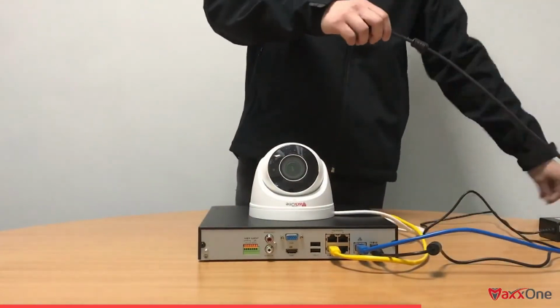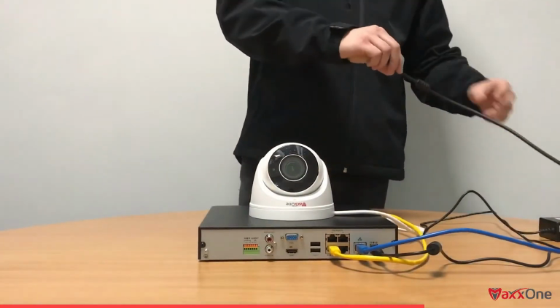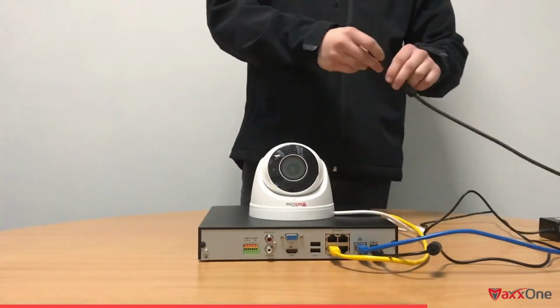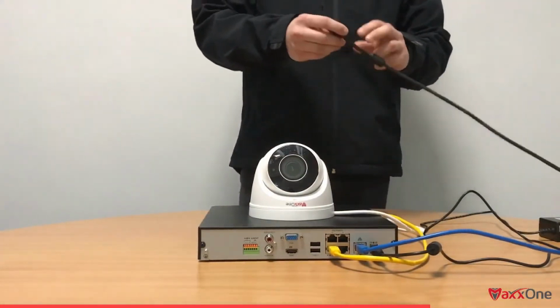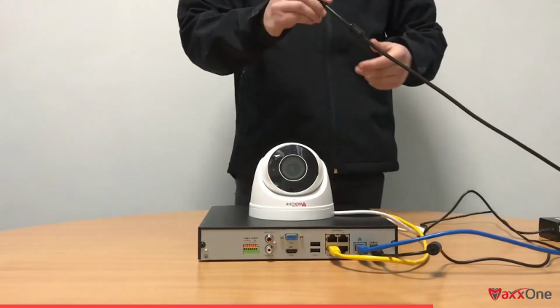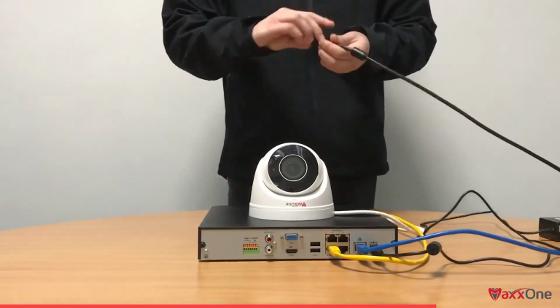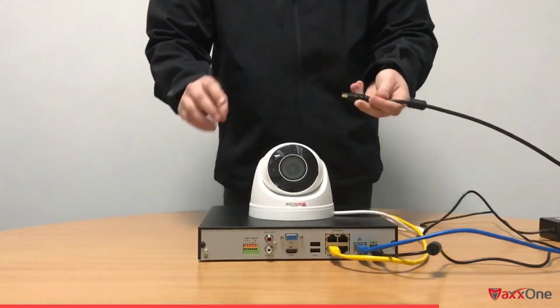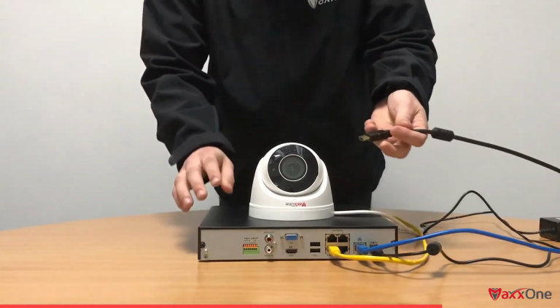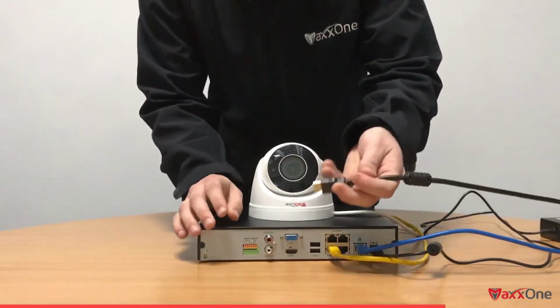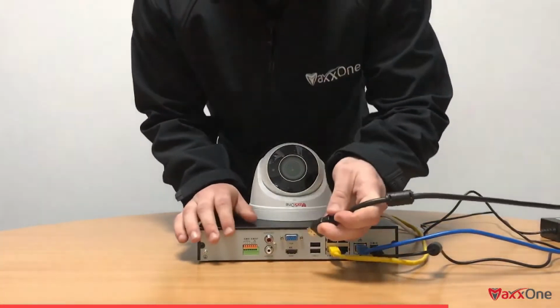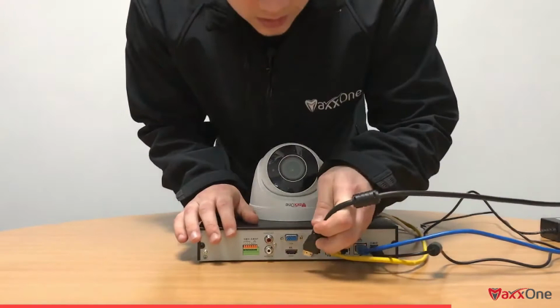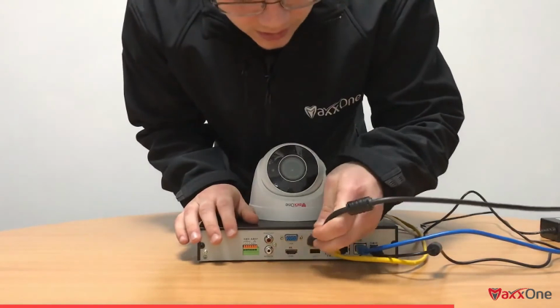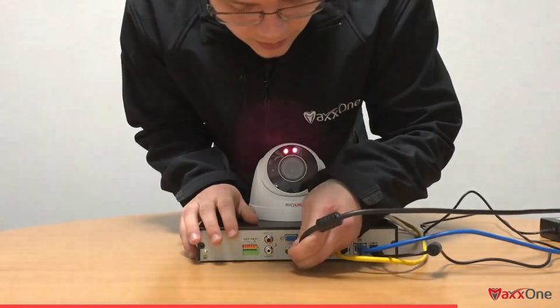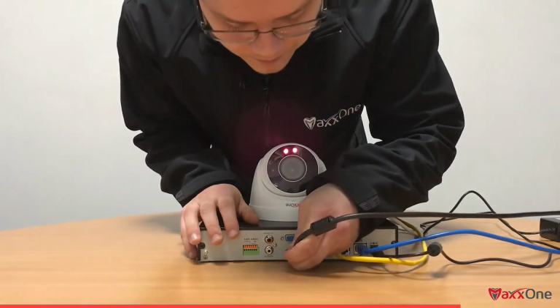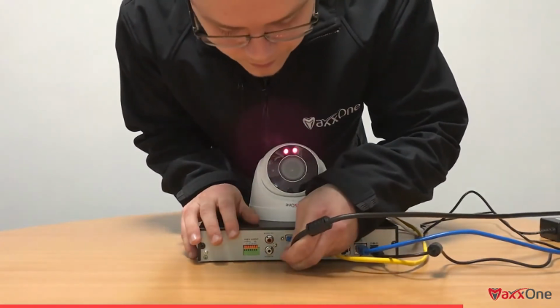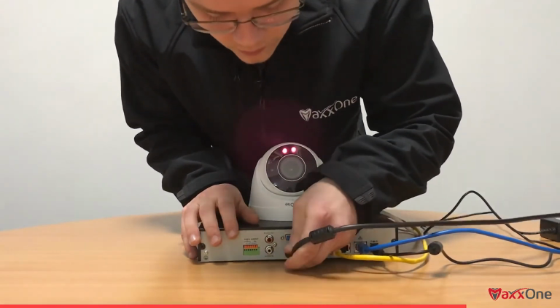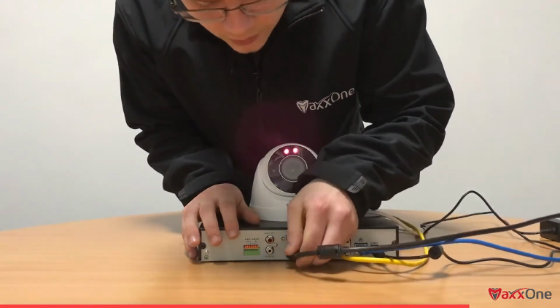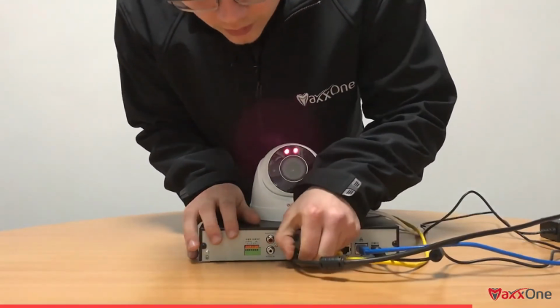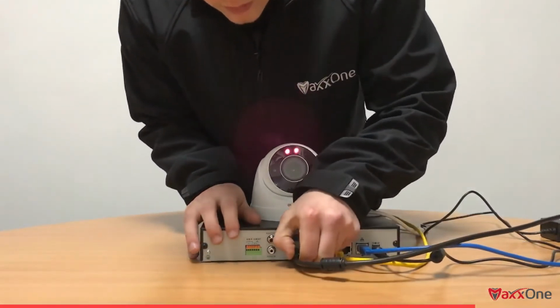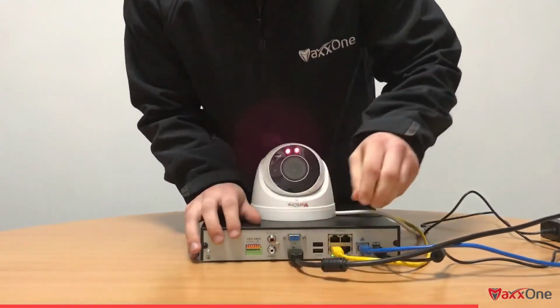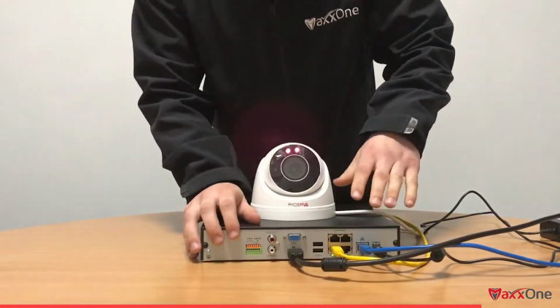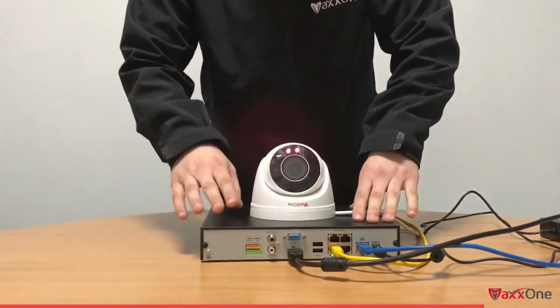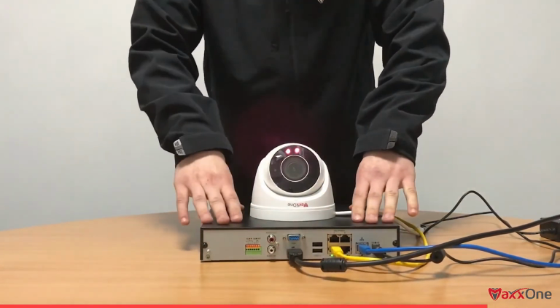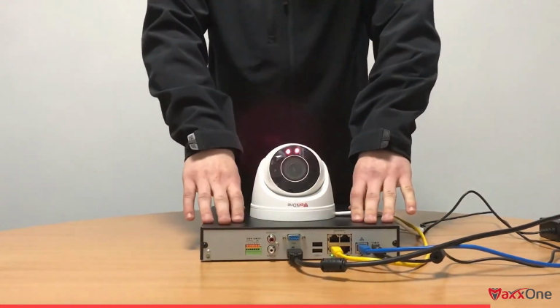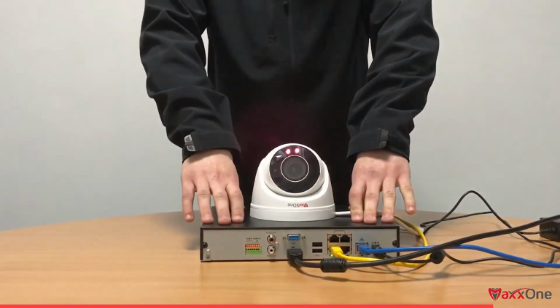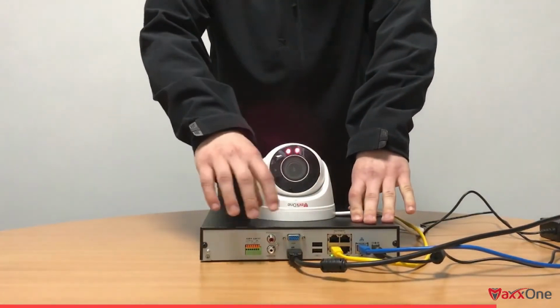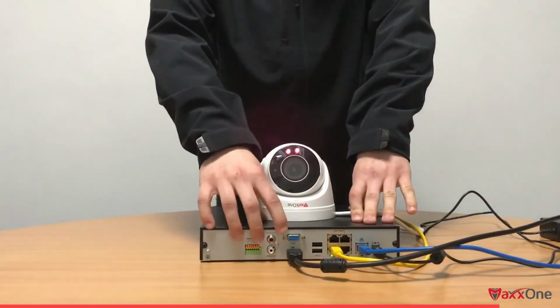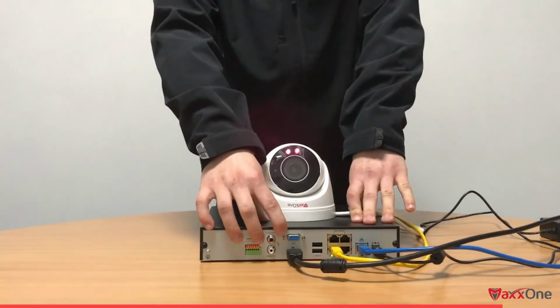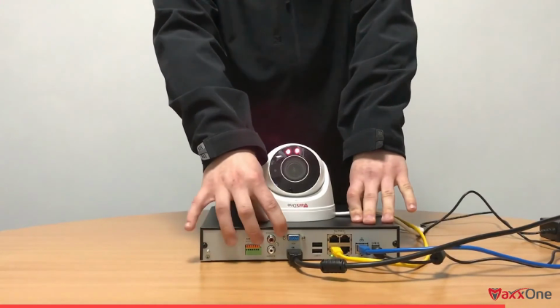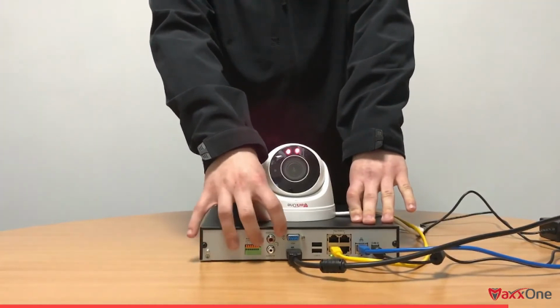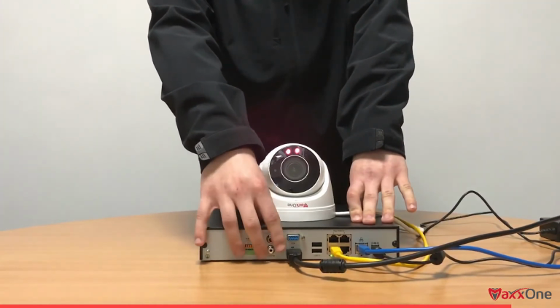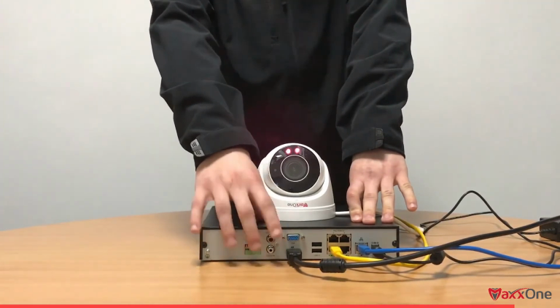Once we've done that, we're going to get our HDMI cable and plug that into the back of the NVR. This allows us to view the NVR on a monitor. You can also use VGA — both work fine.